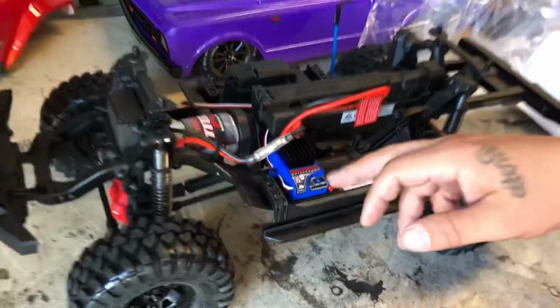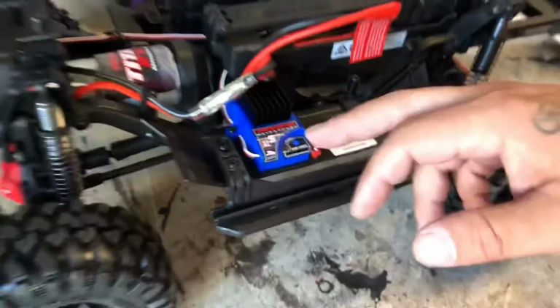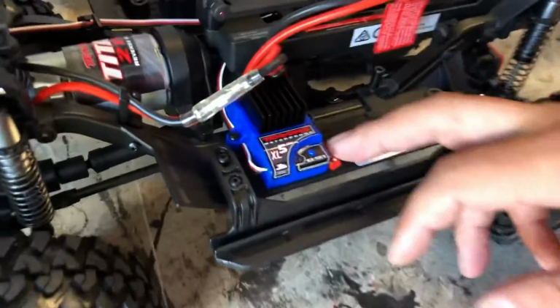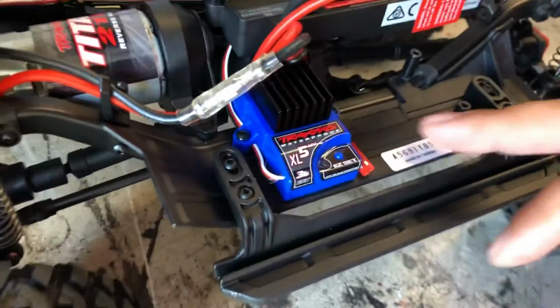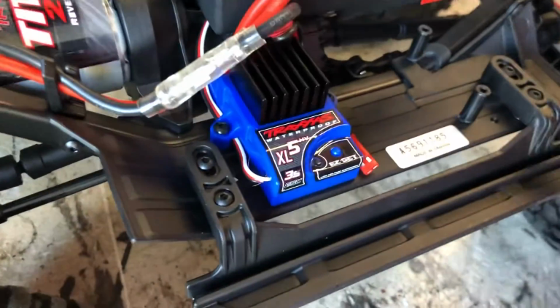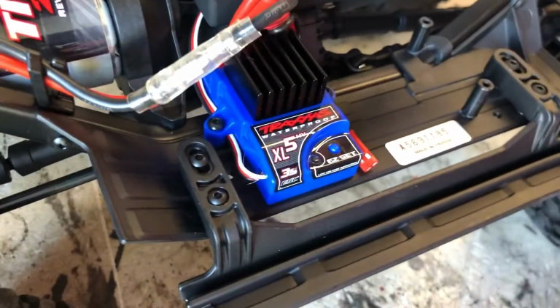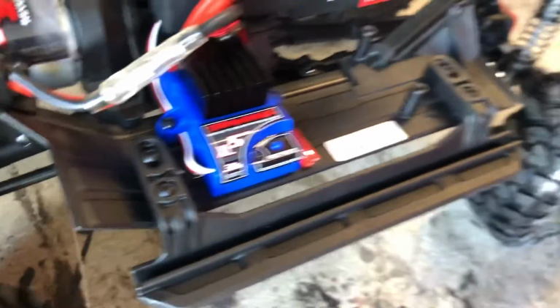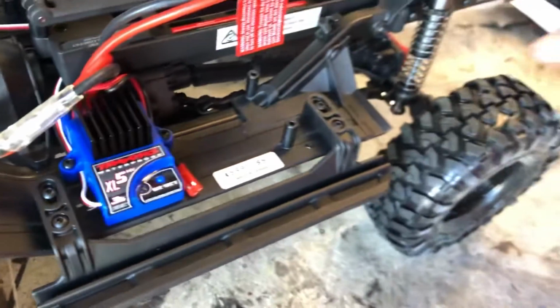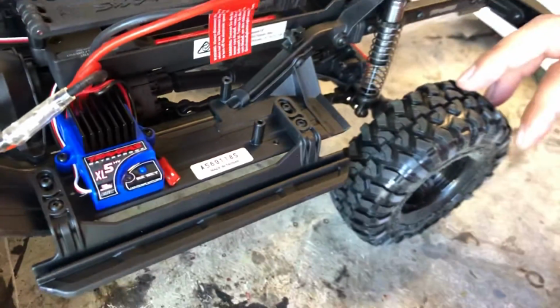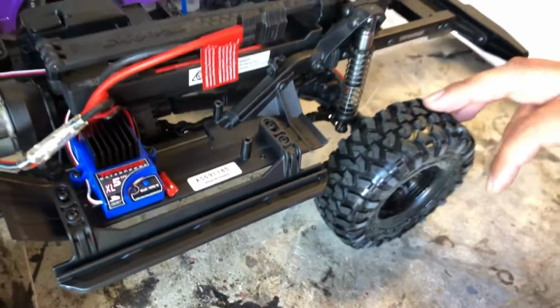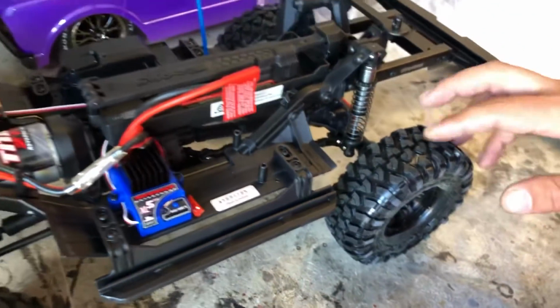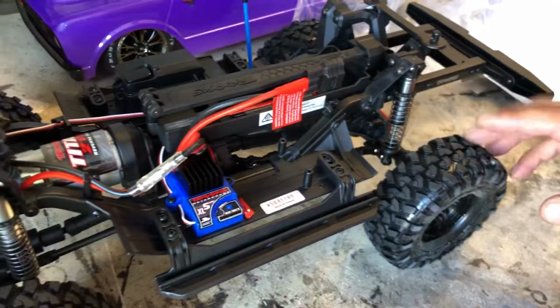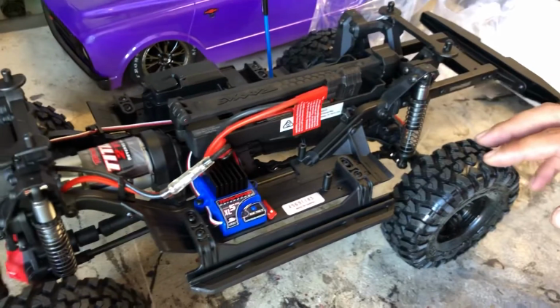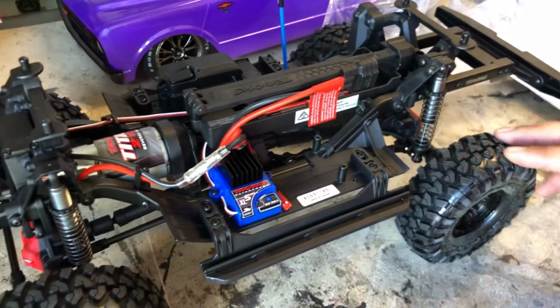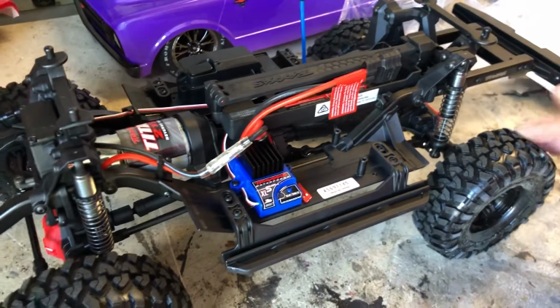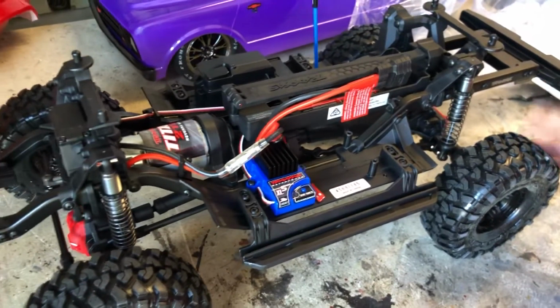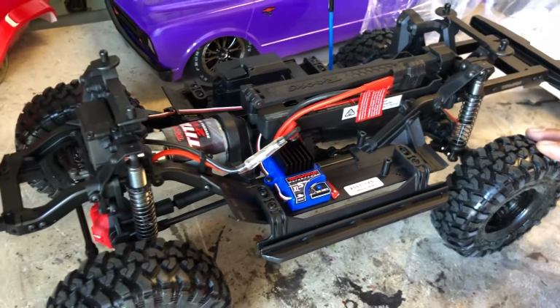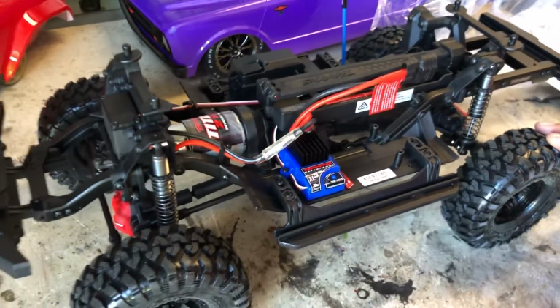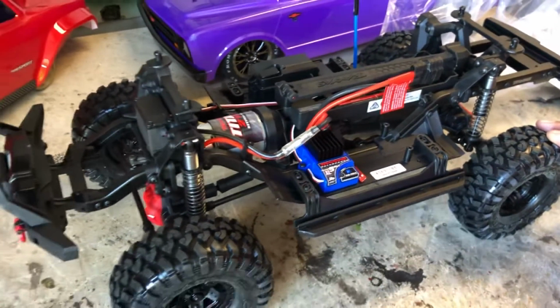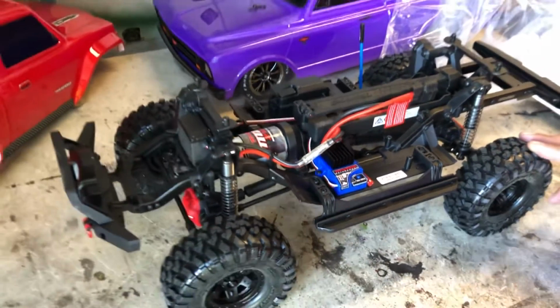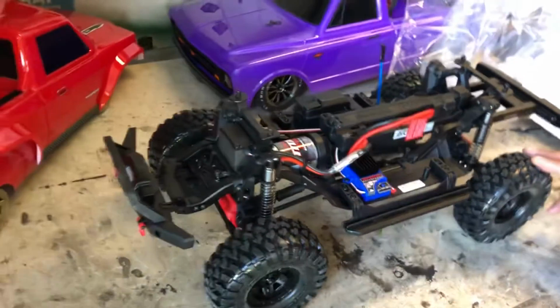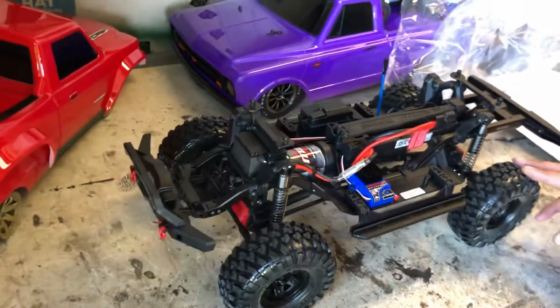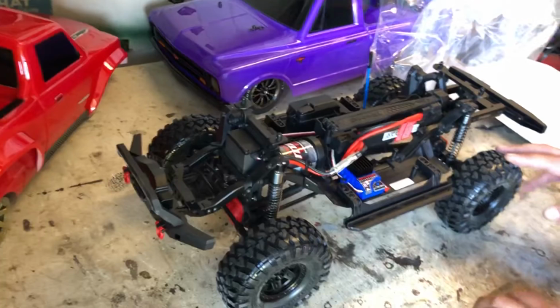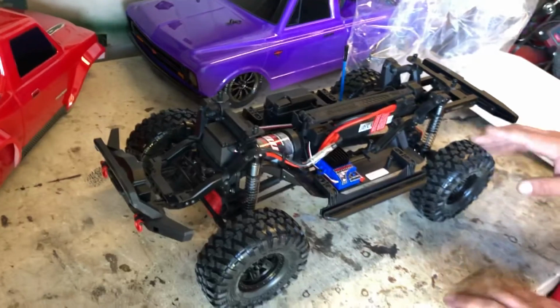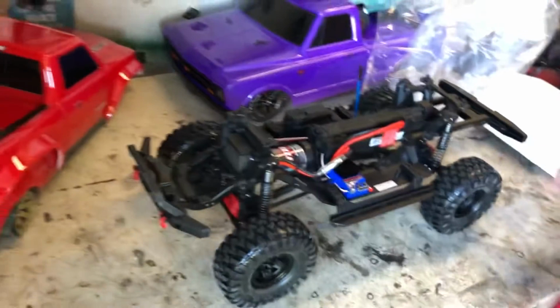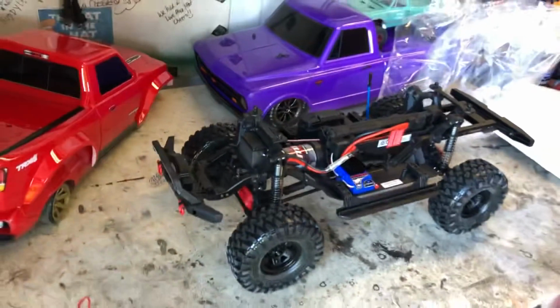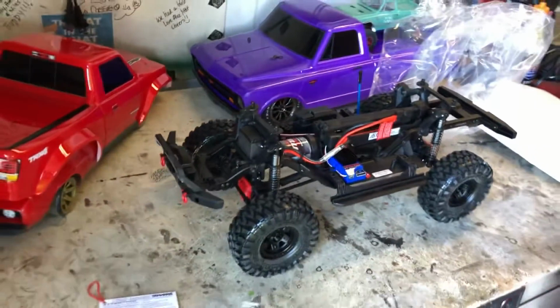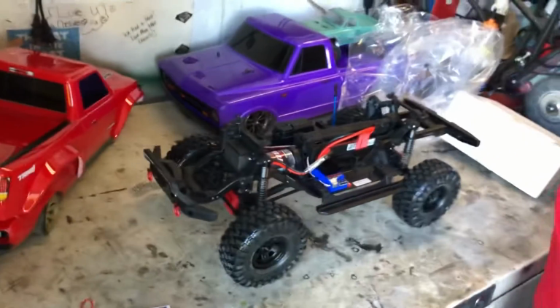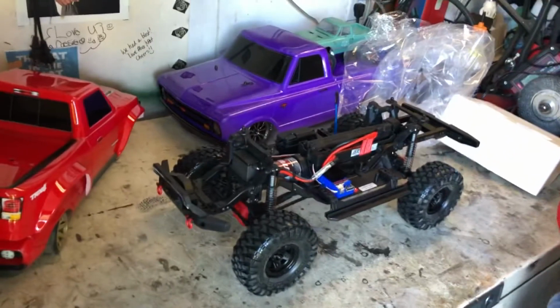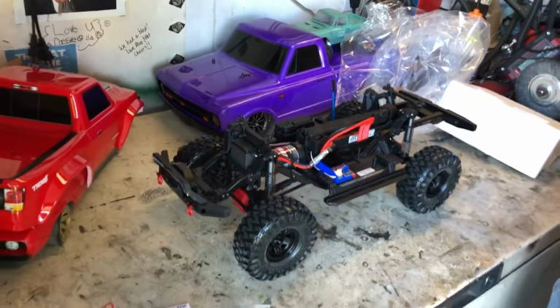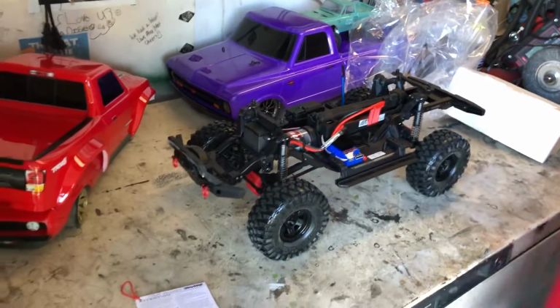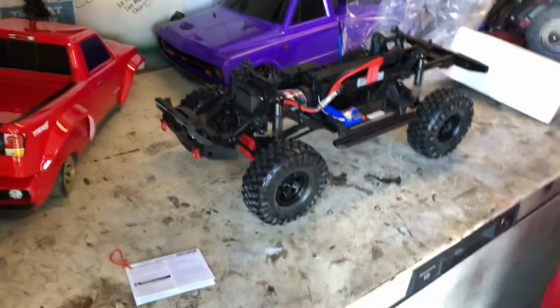I had one of these before - I had the TRX4 Blazer, the orange one with the white top. That one was pretty sick, I got rid of it though. Stupidly - I should have kept it. That thing probably would have been sick by now.